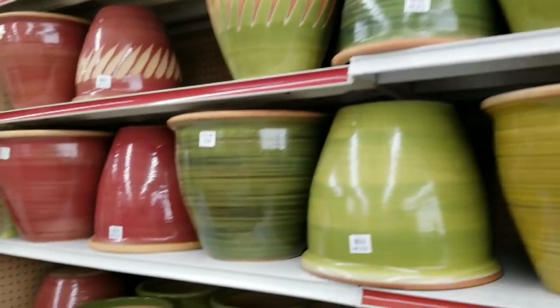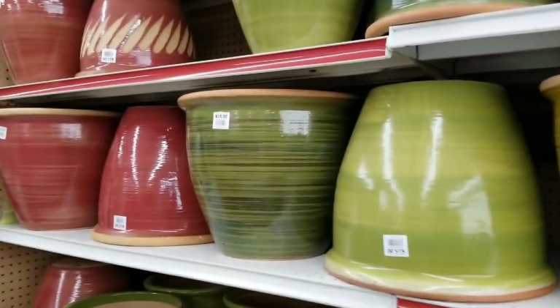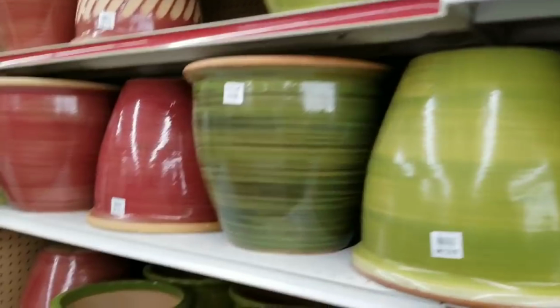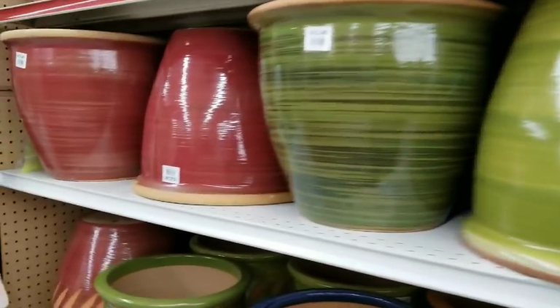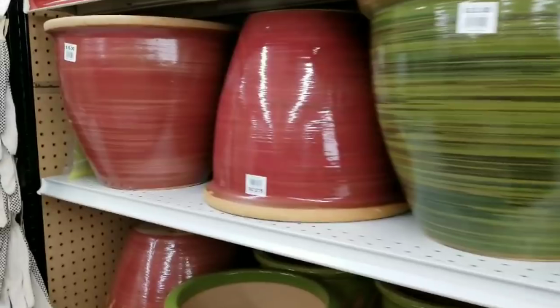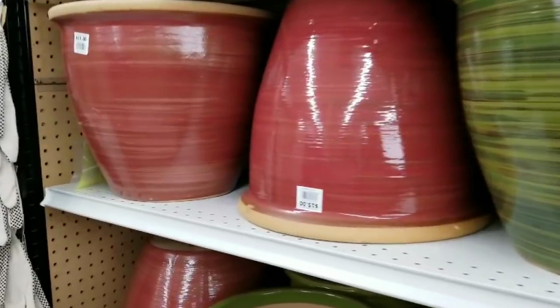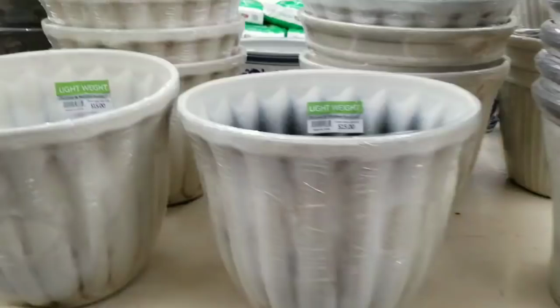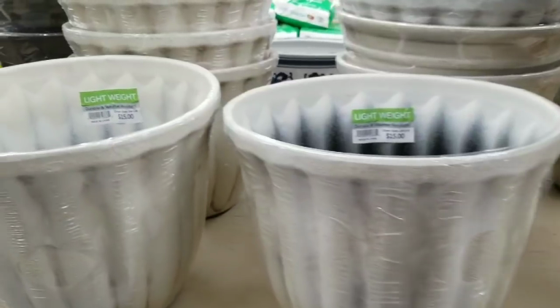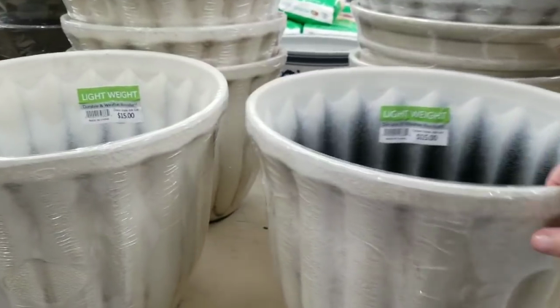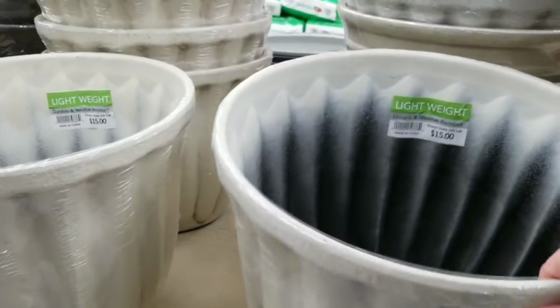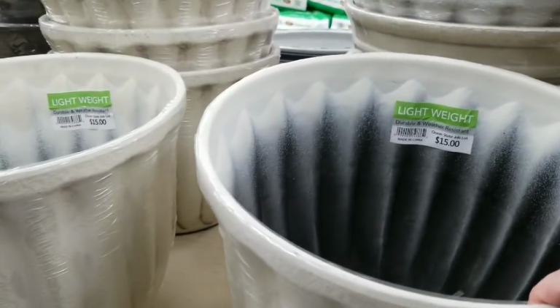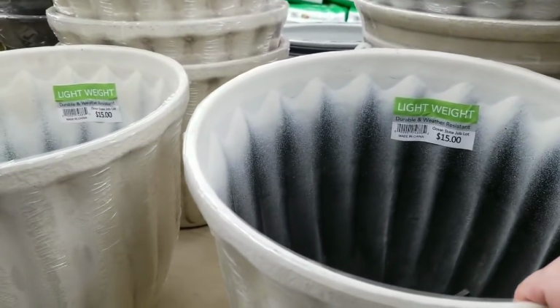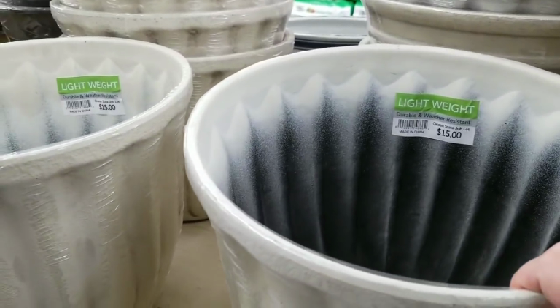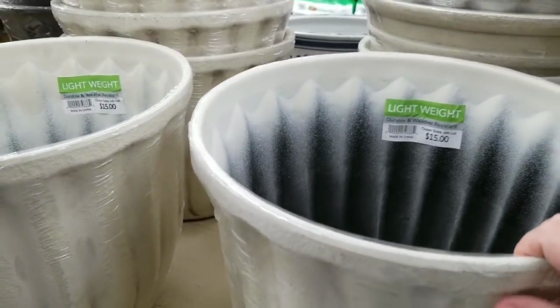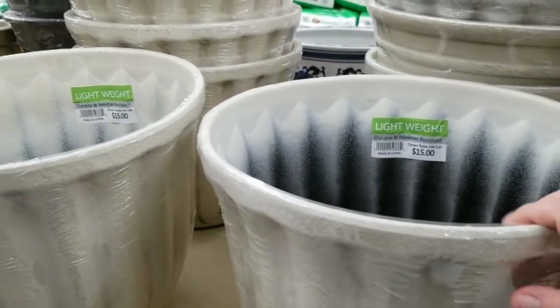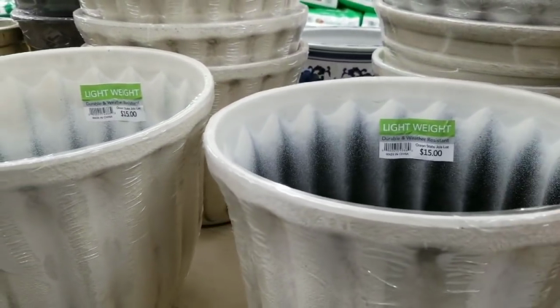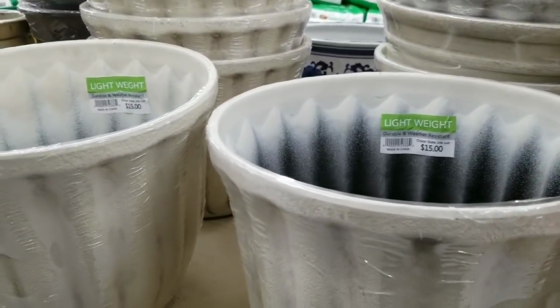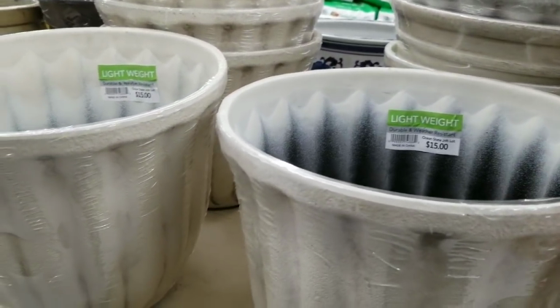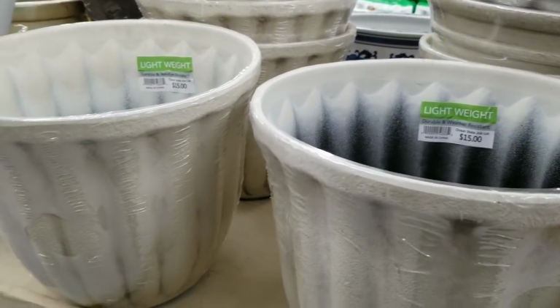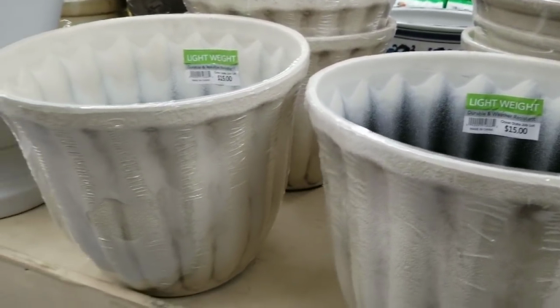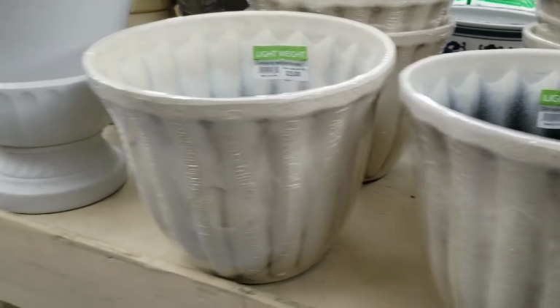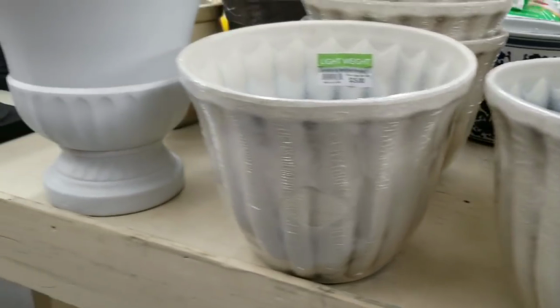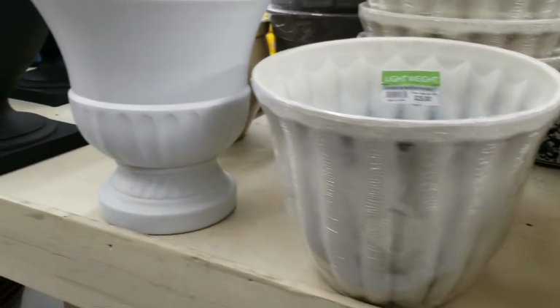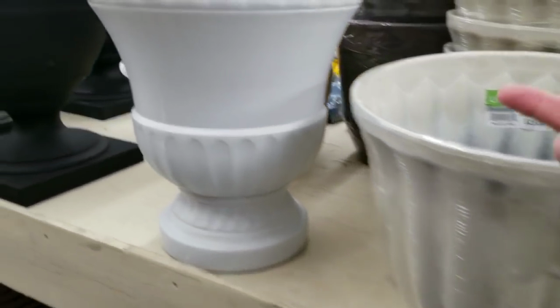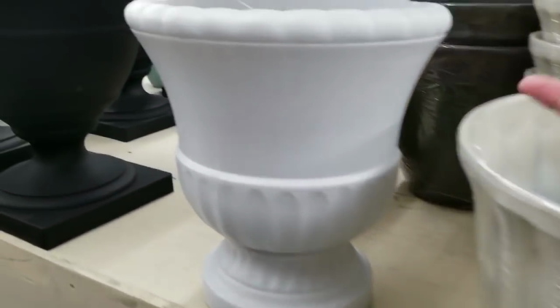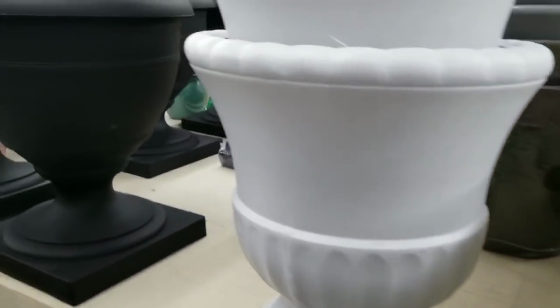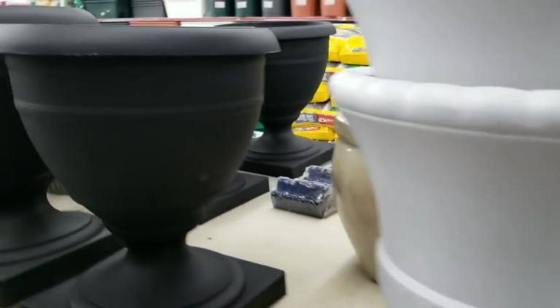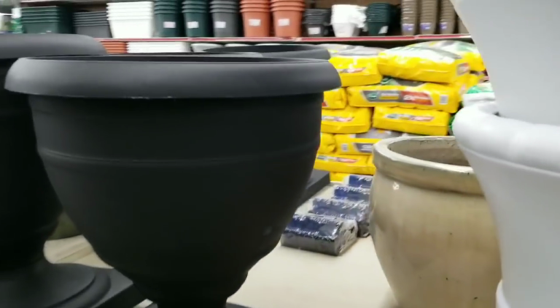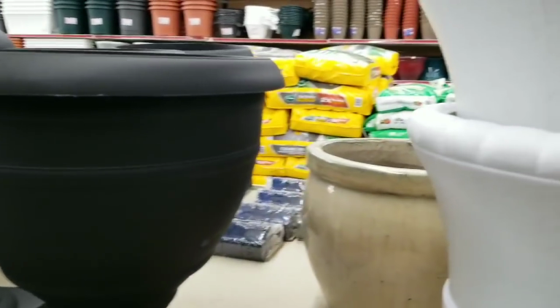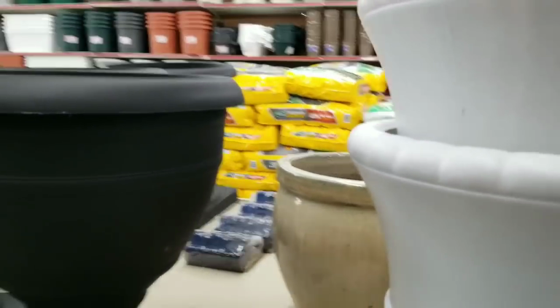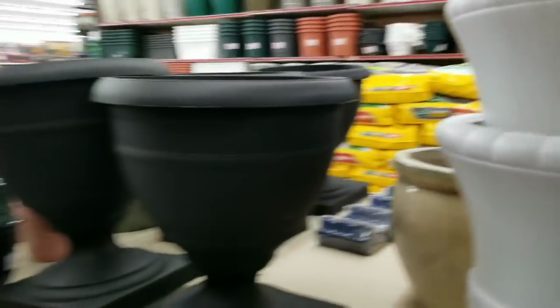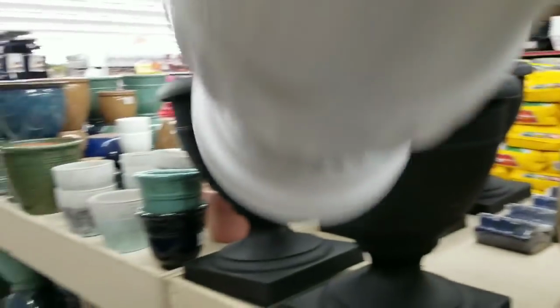They also have the lightweight pots — durable, weather resistant, lightweight — for the same price, $15. They have some urns that are plastic too.